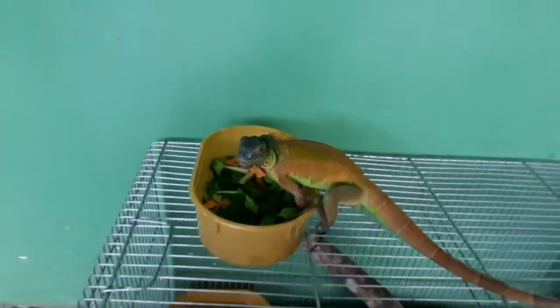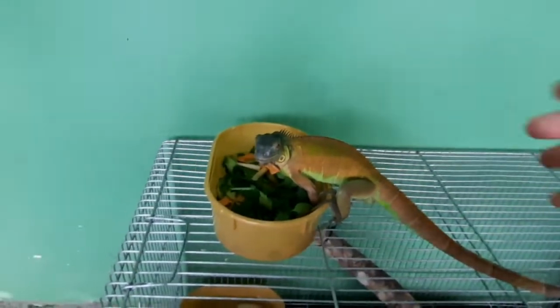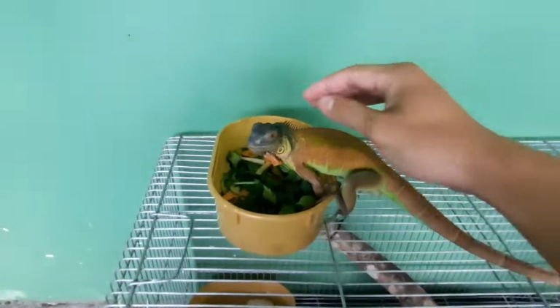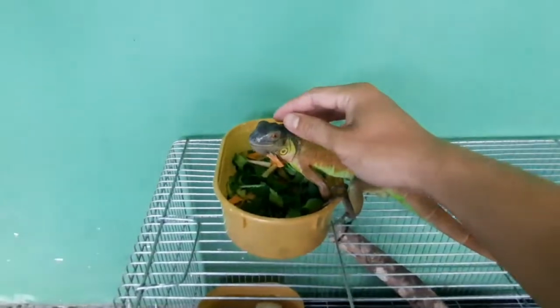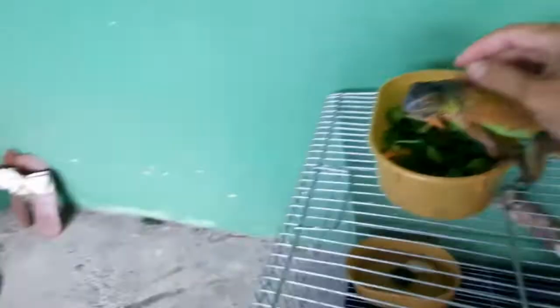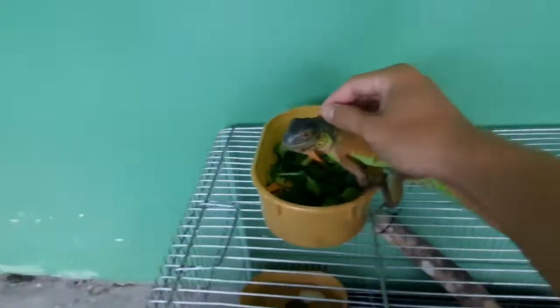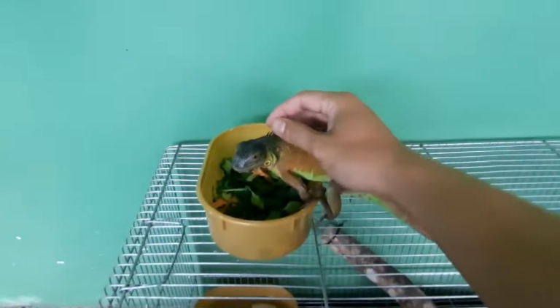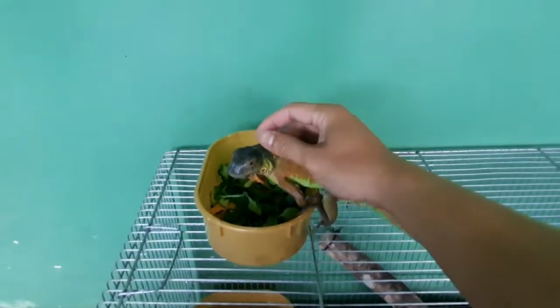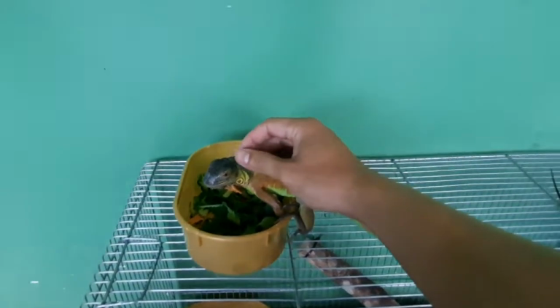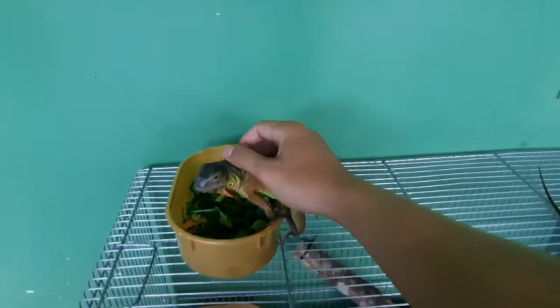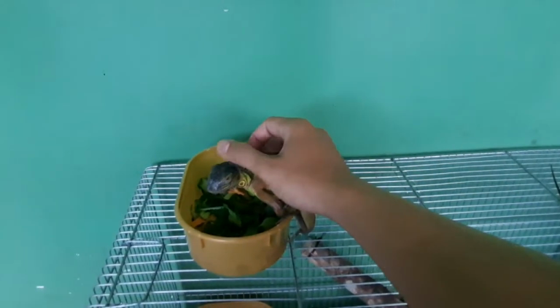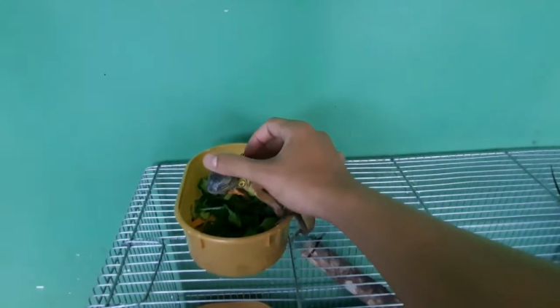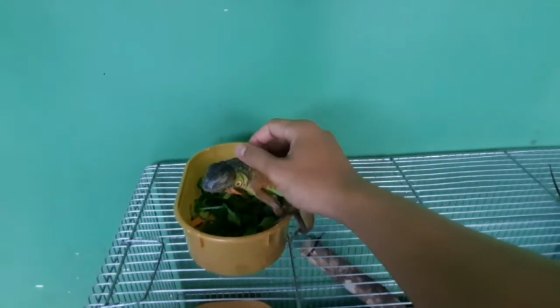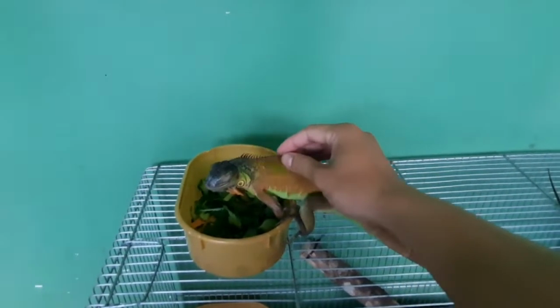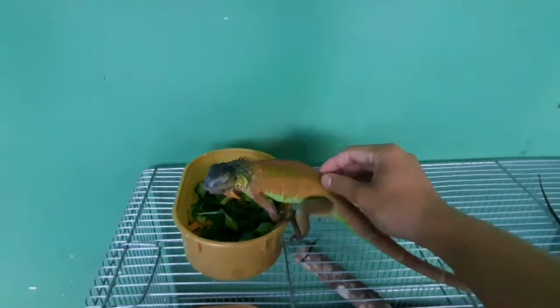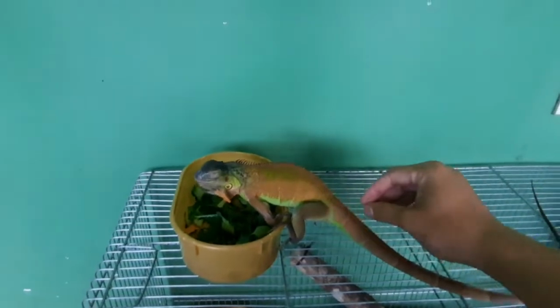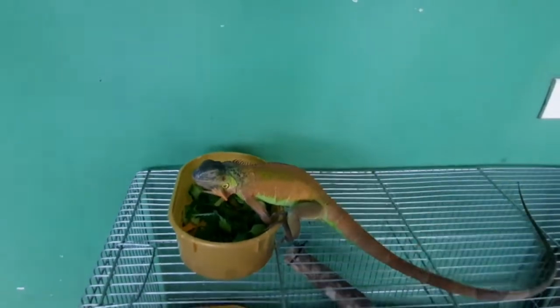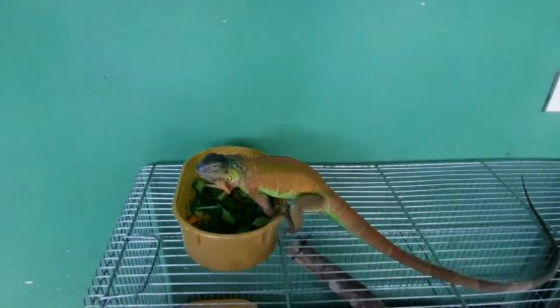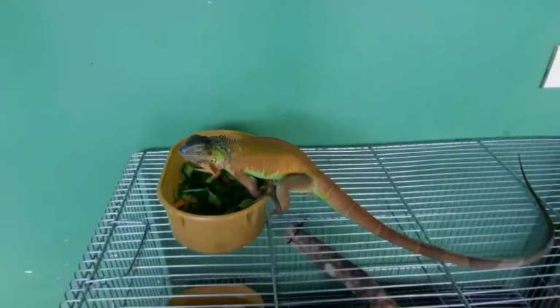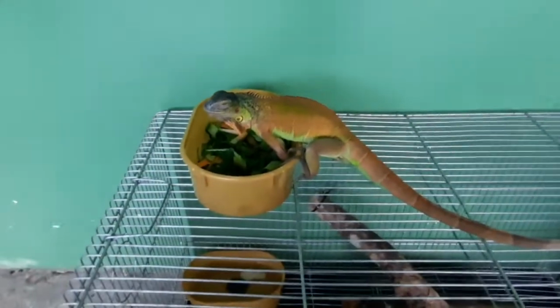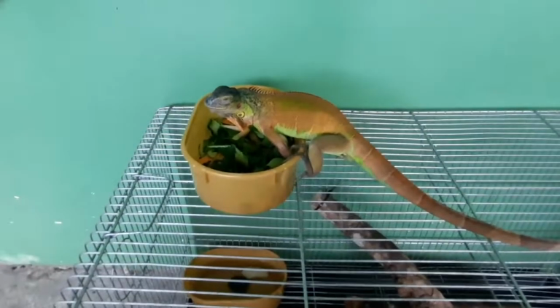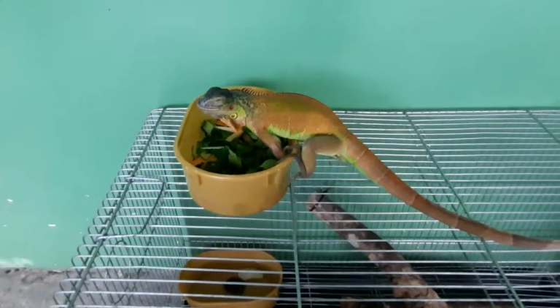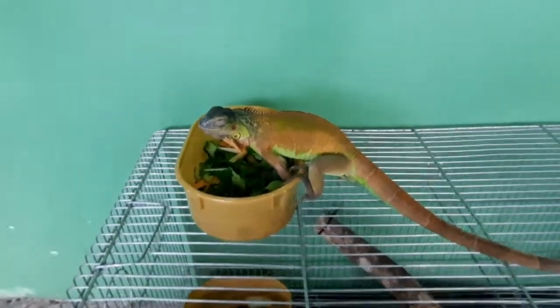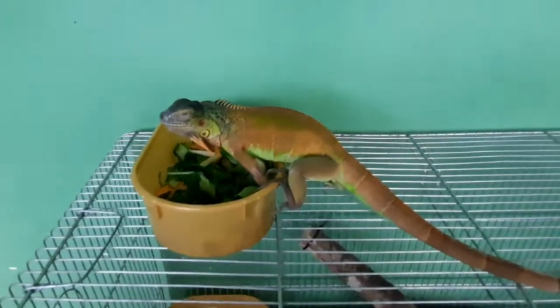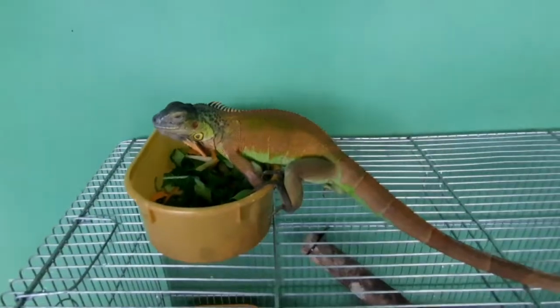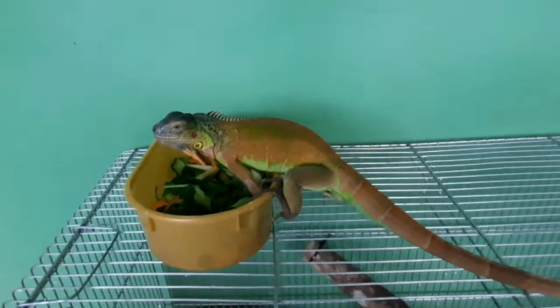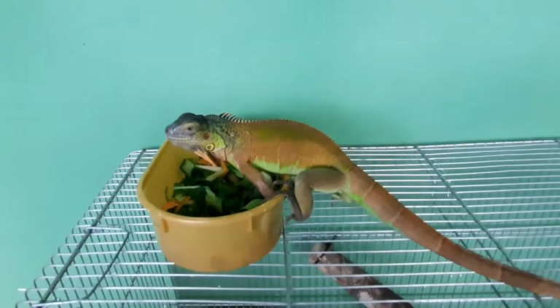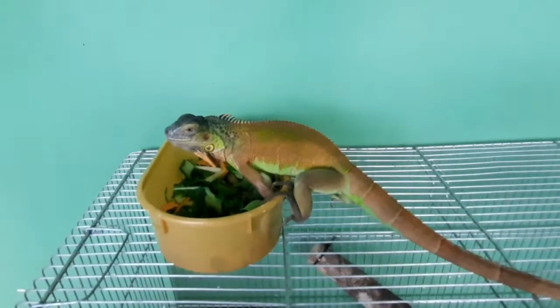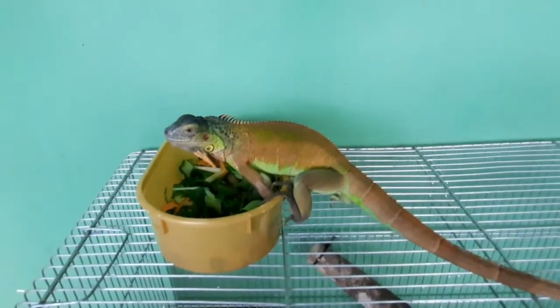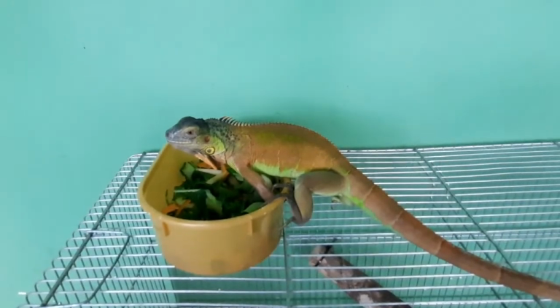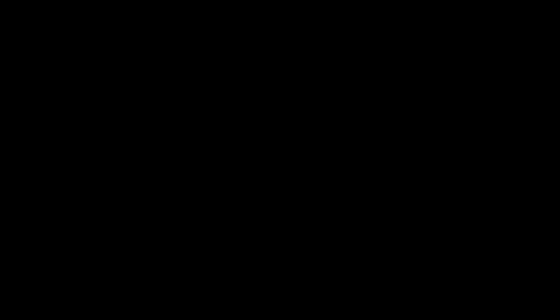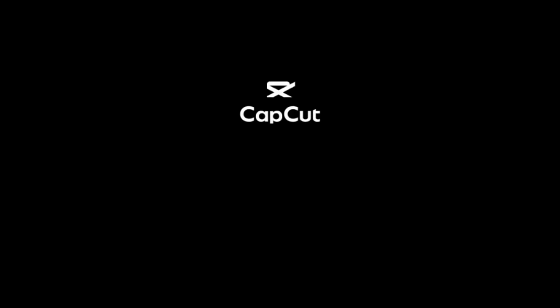Yan guys. Hawakan niyo lang, himasin niyo lang sa may spike niya — gustong gusto nila yan. Sana lumaki pa ito. Bye!